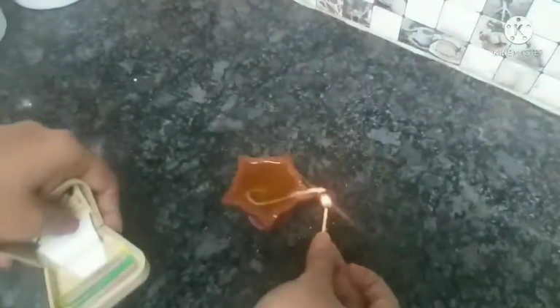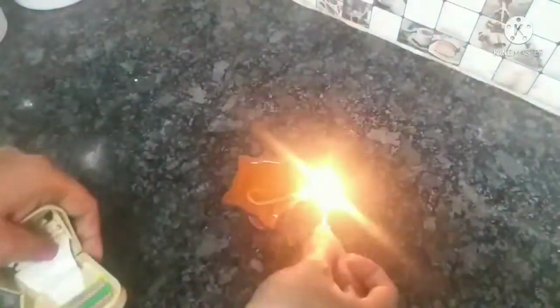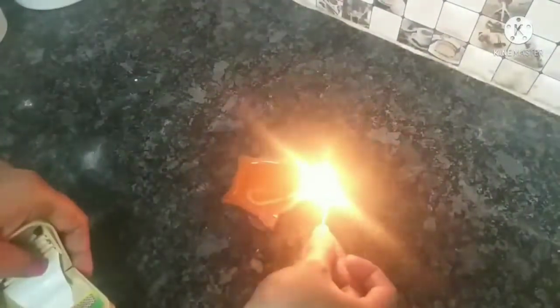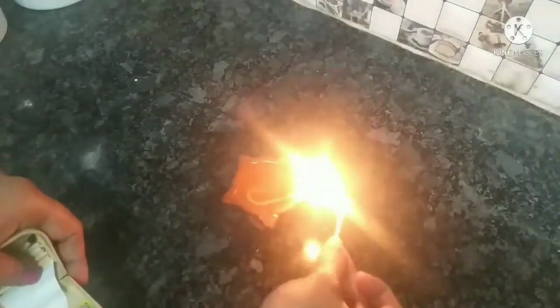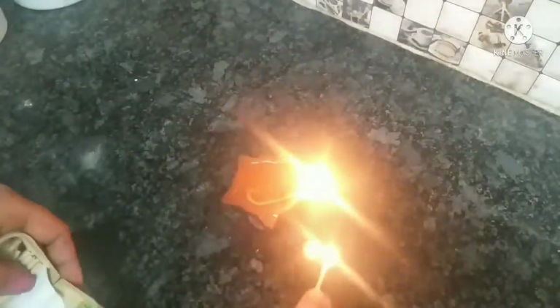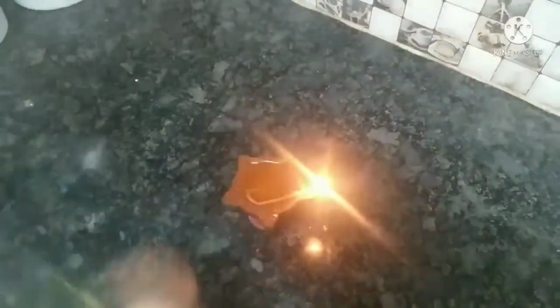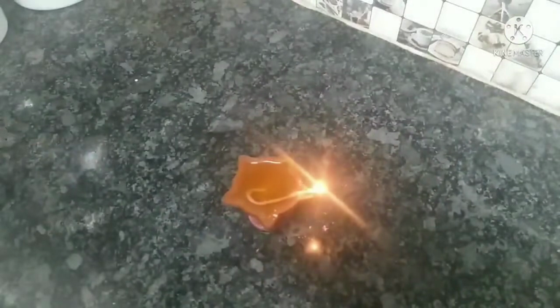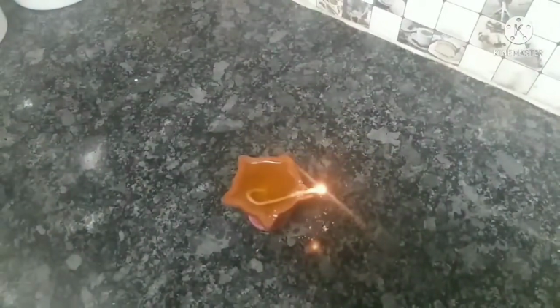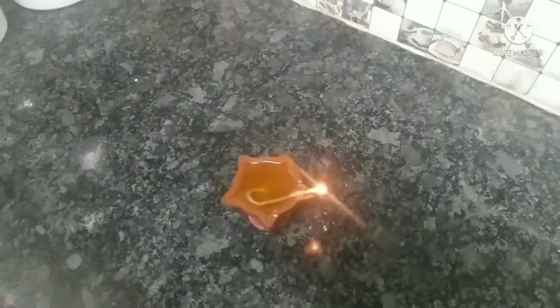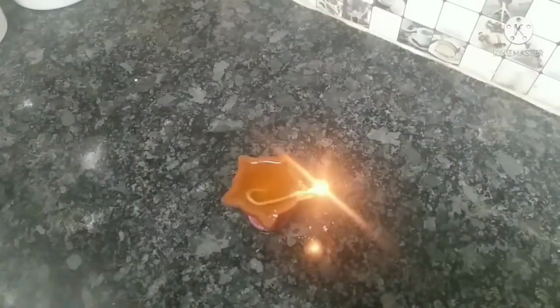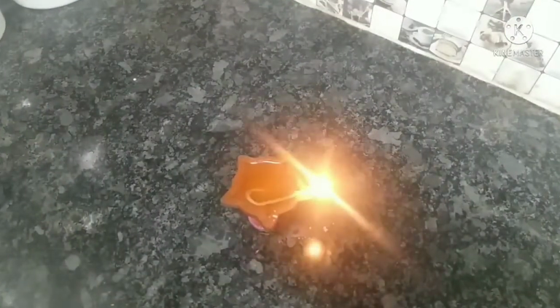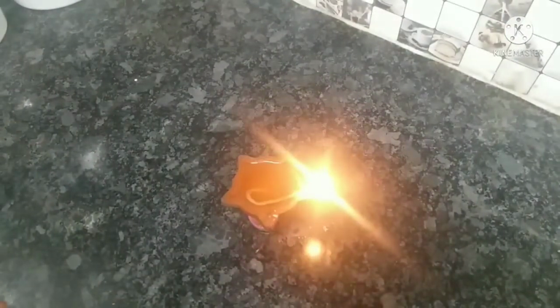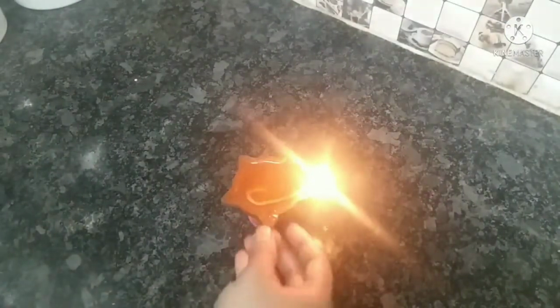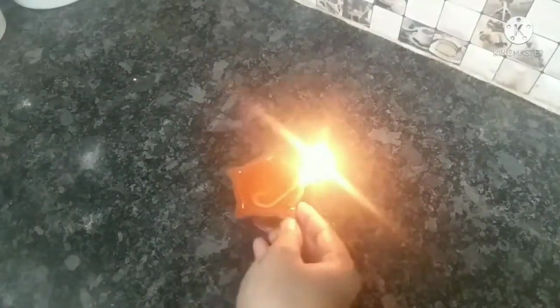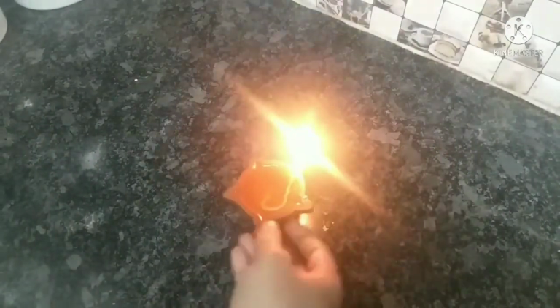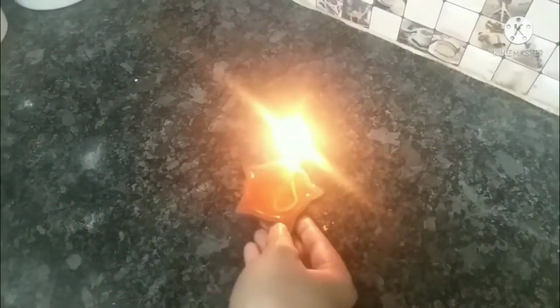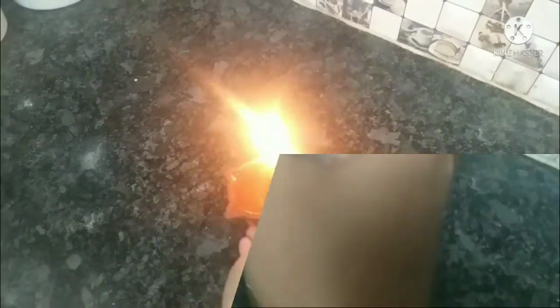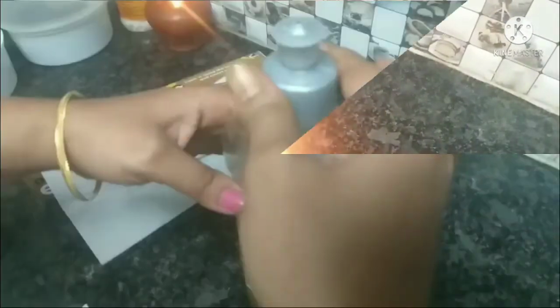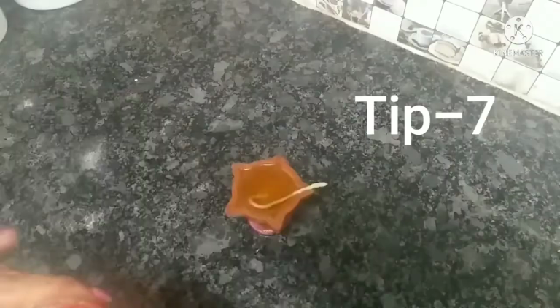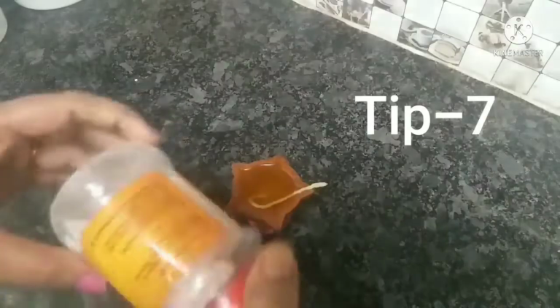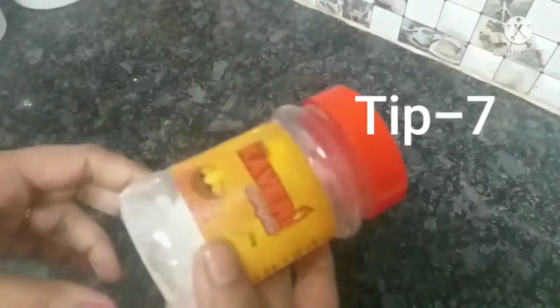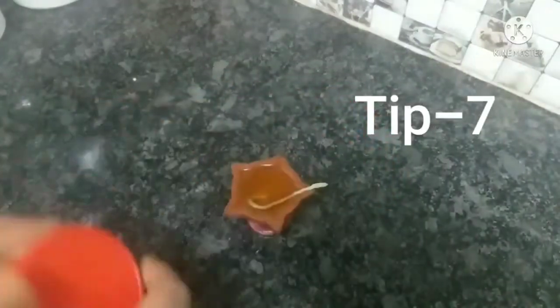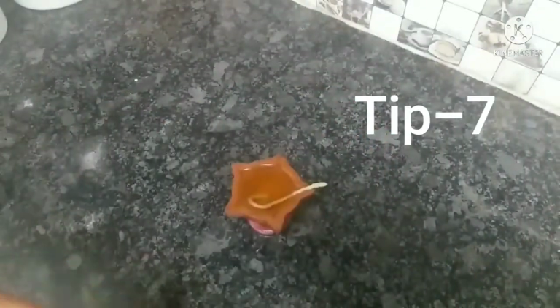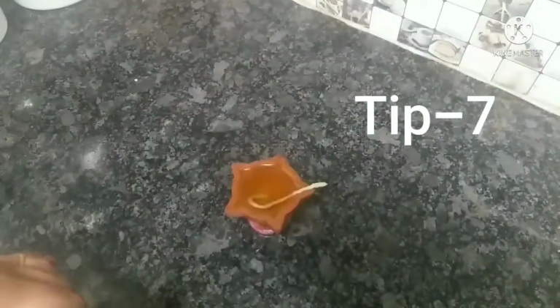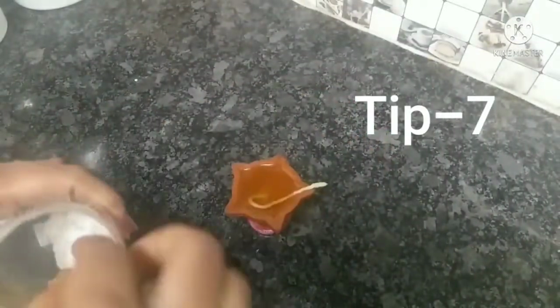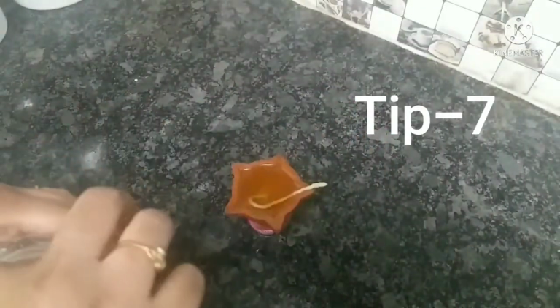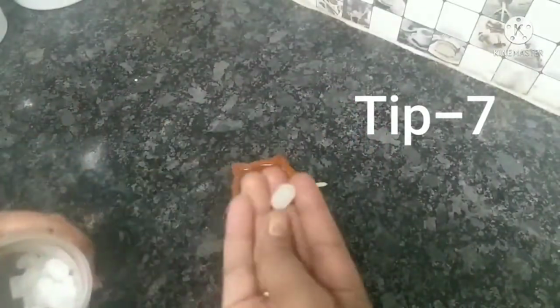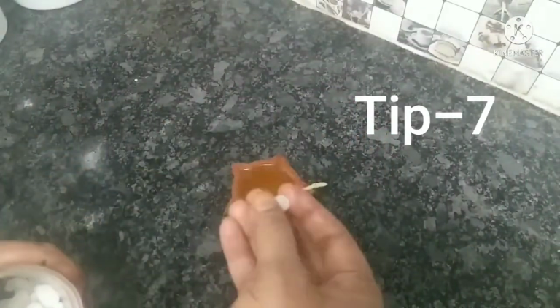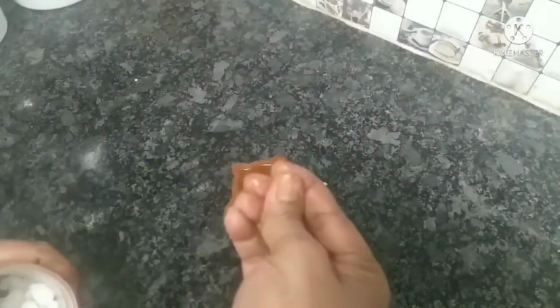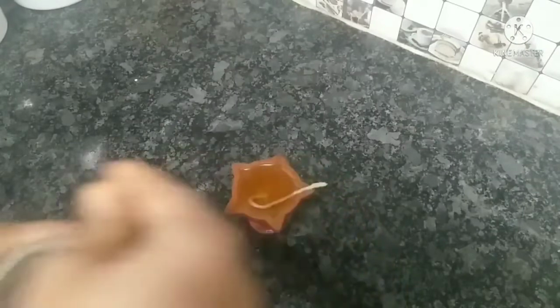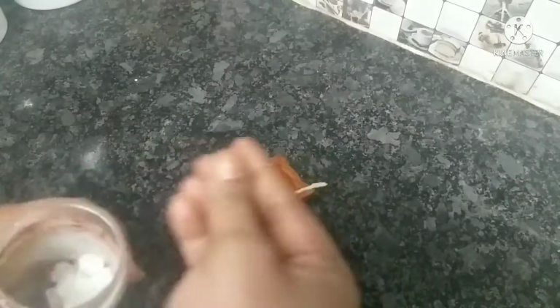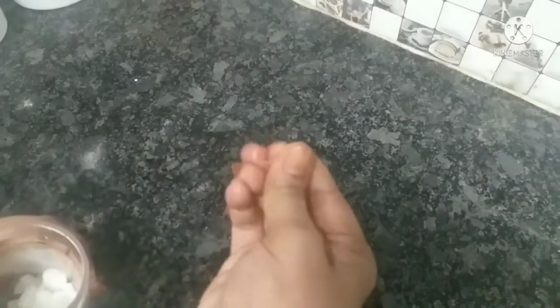We need to make a matchbox ready — this is for the 7th tip. The next tip is to make a matchbox, and we can make a matchbox as well.